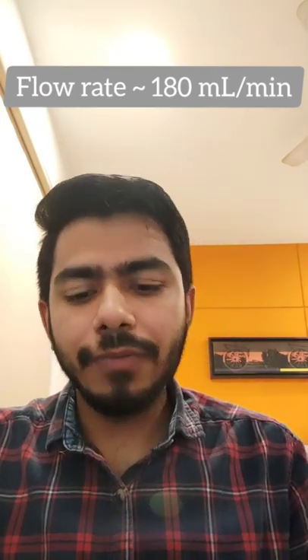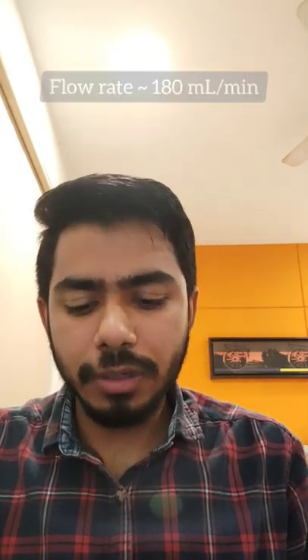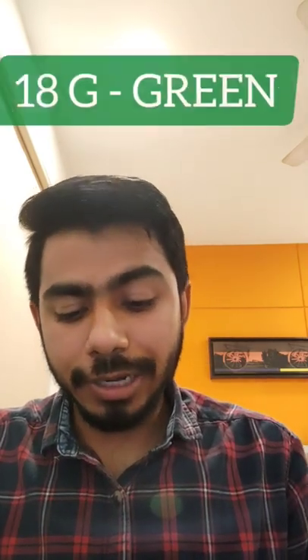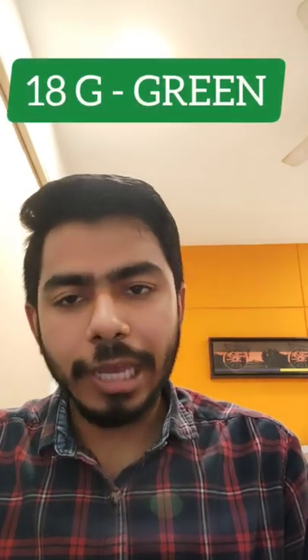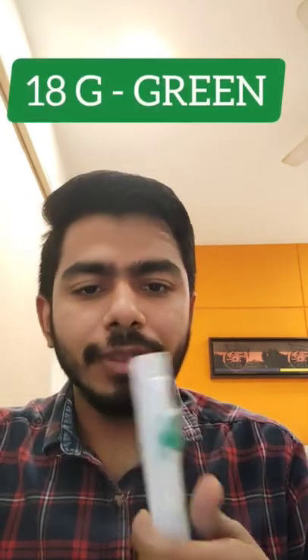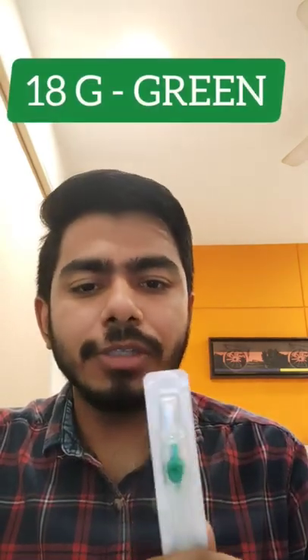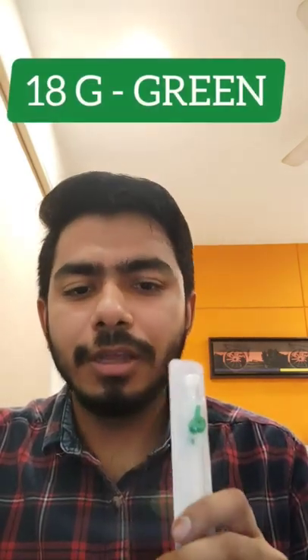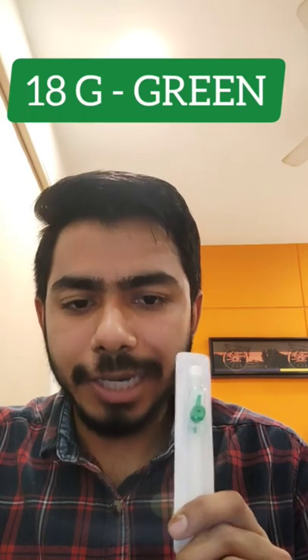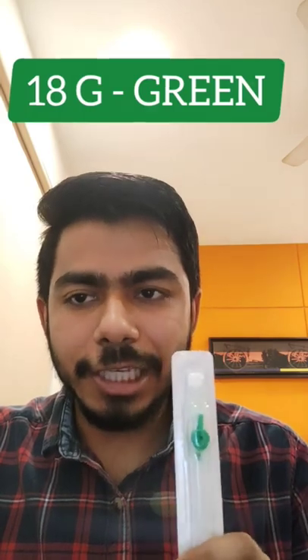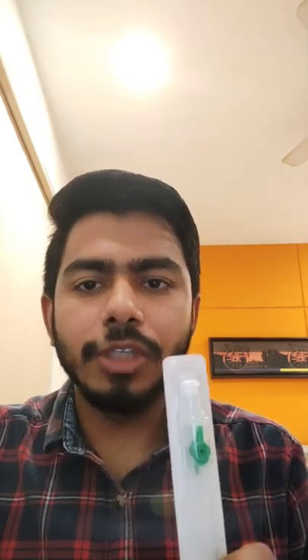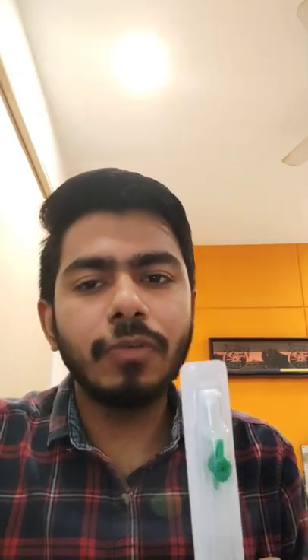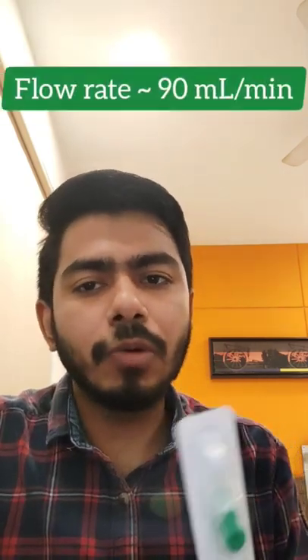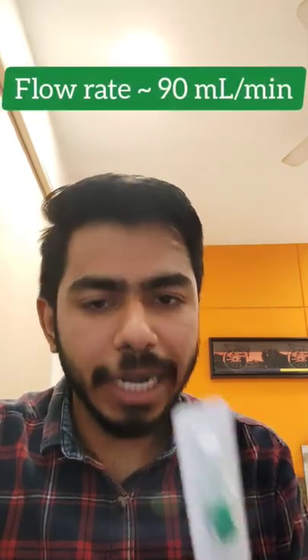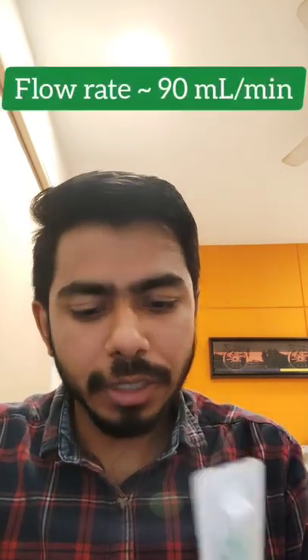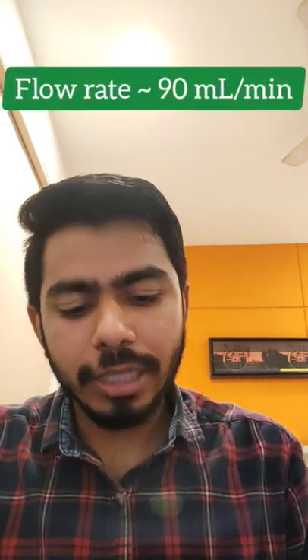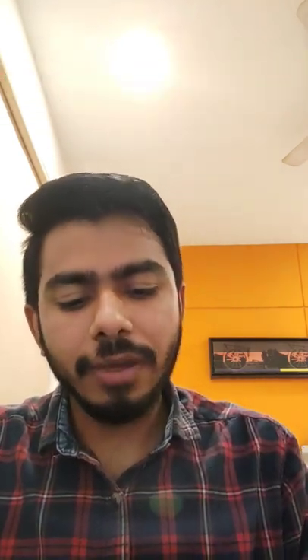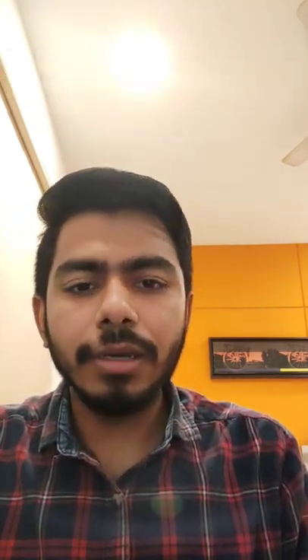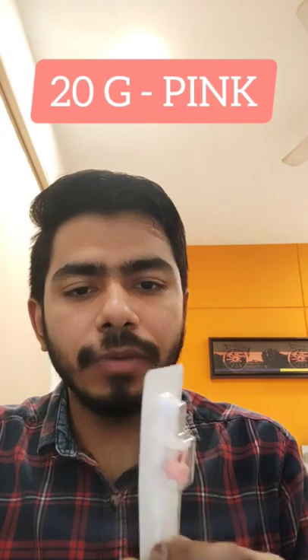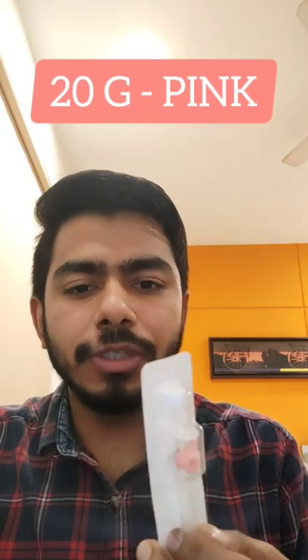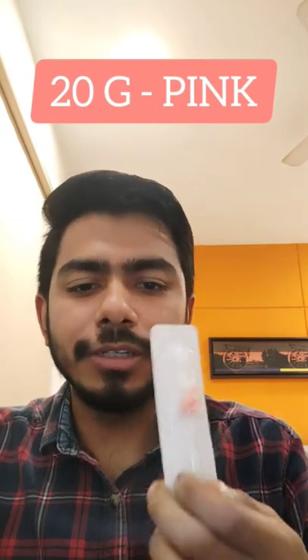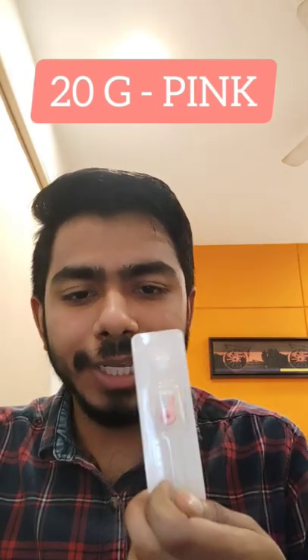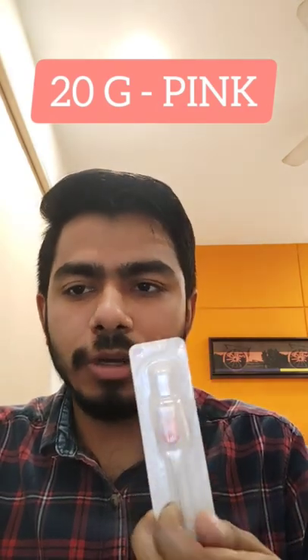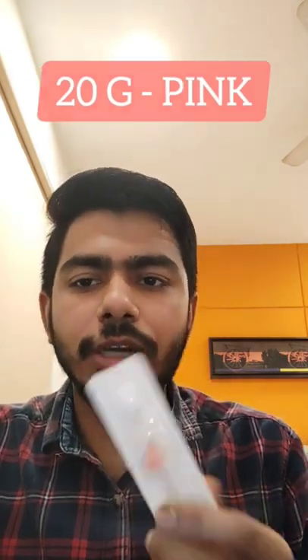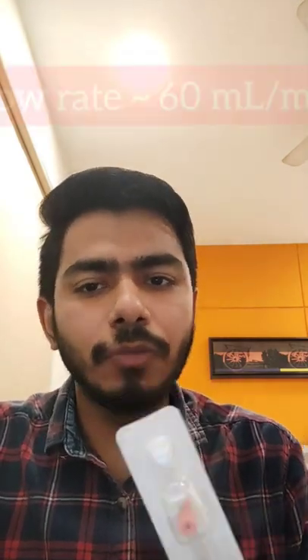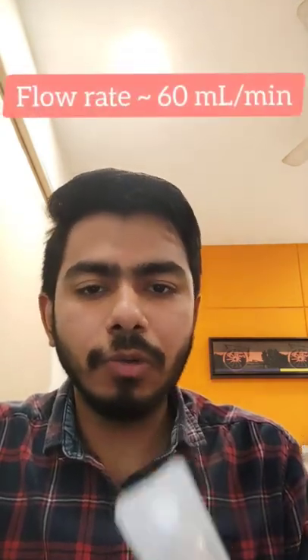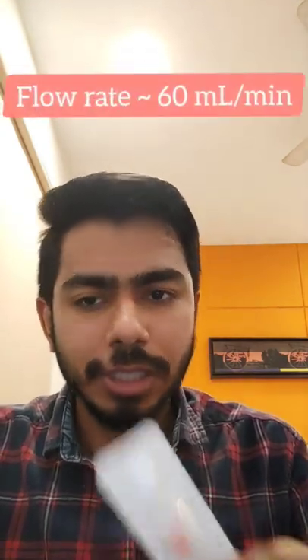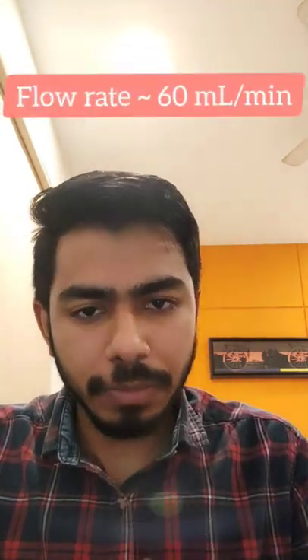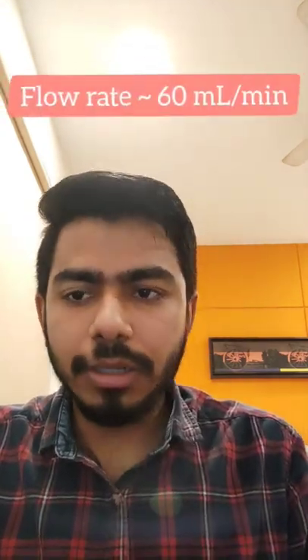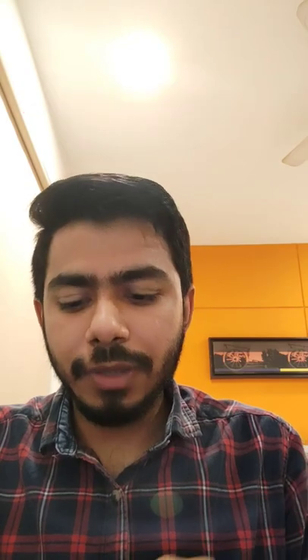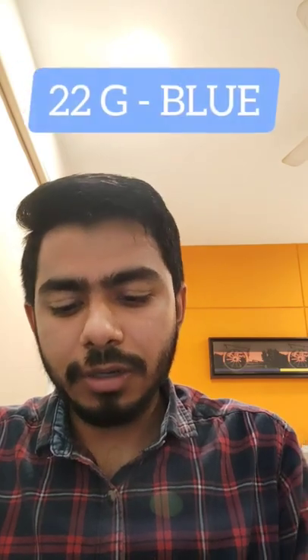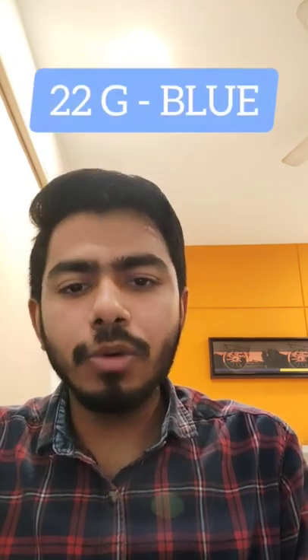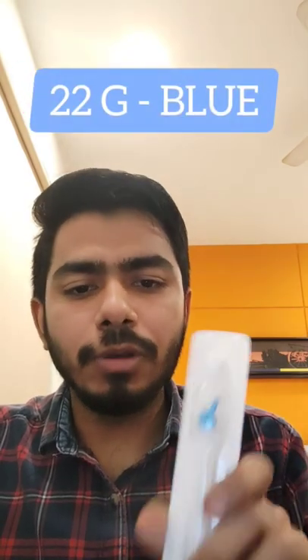Then we are having a green colored cannula which is the 18 gauge cannula, which comes with a flow rate of around 90 ml per minute. Then we are having a pink colored cannula which is a 20 gauge cannula, which comes with a flow rate of around 60 ml per minute.